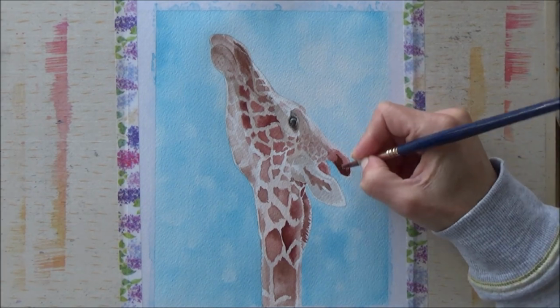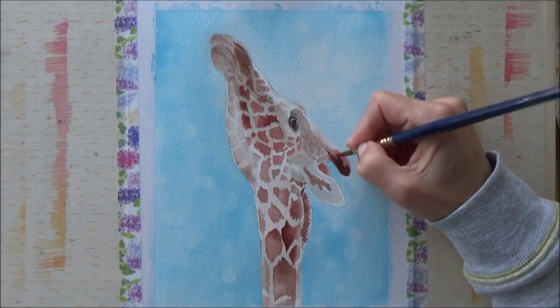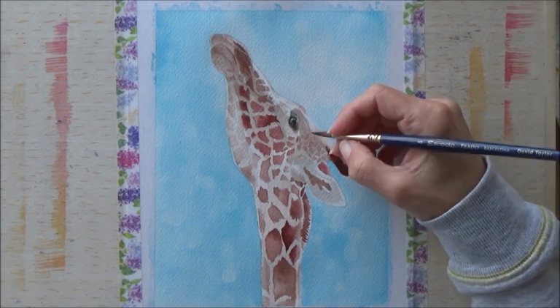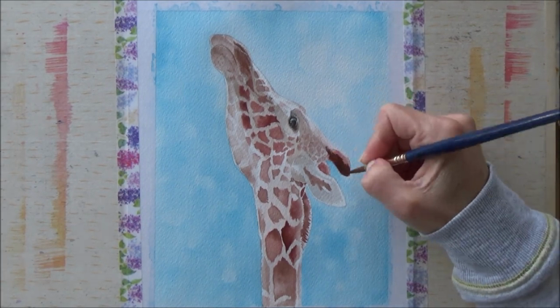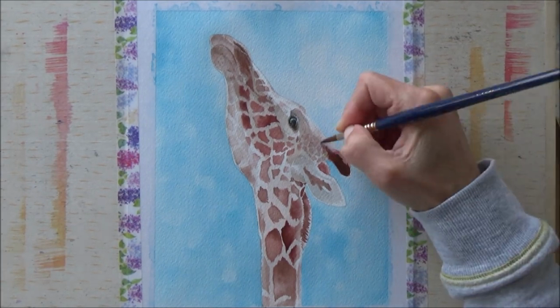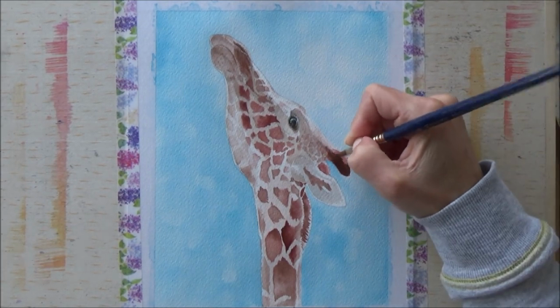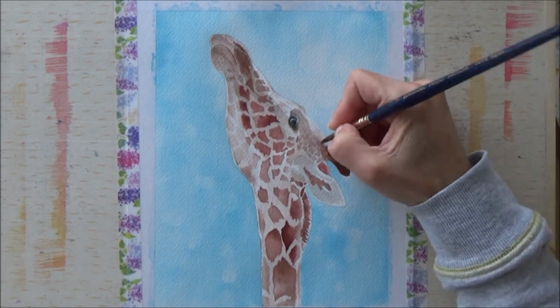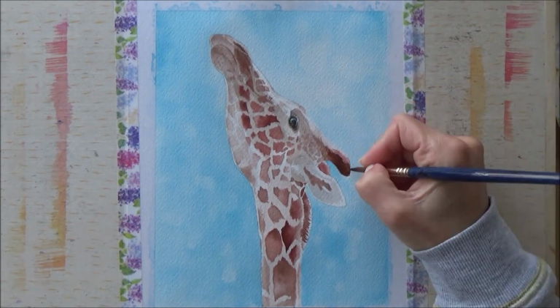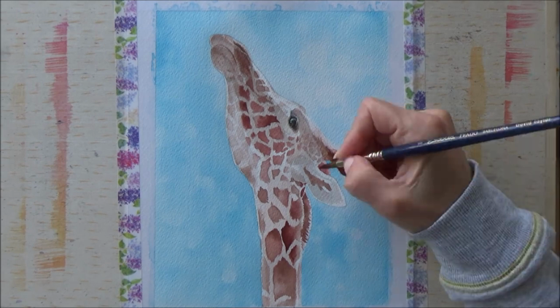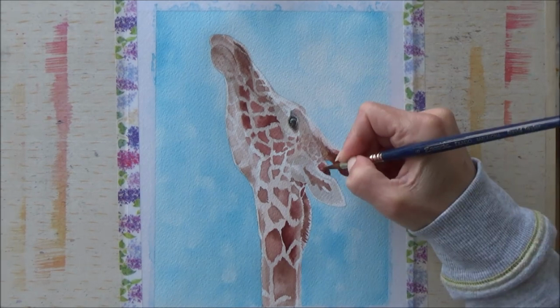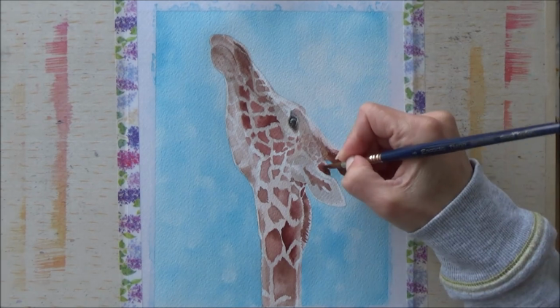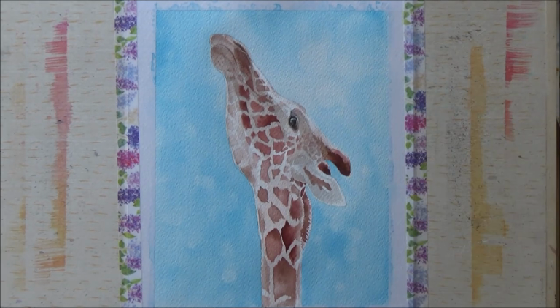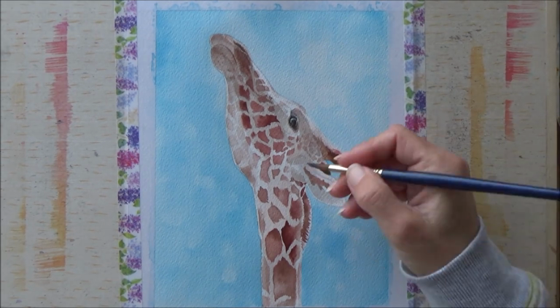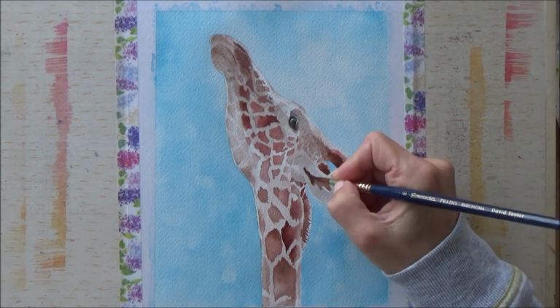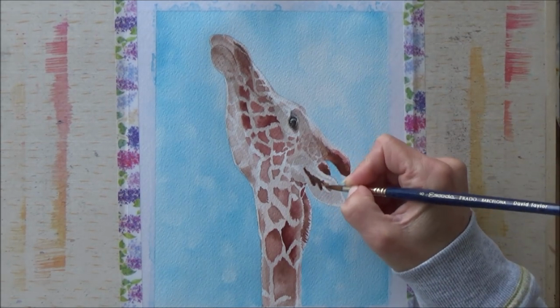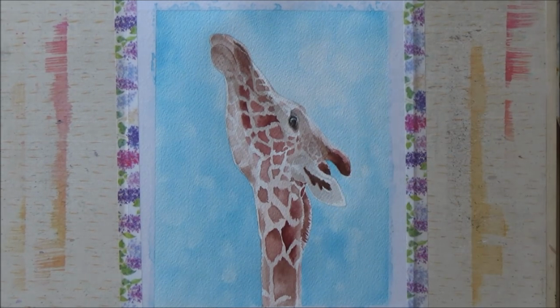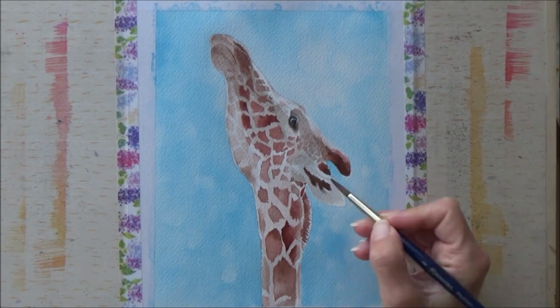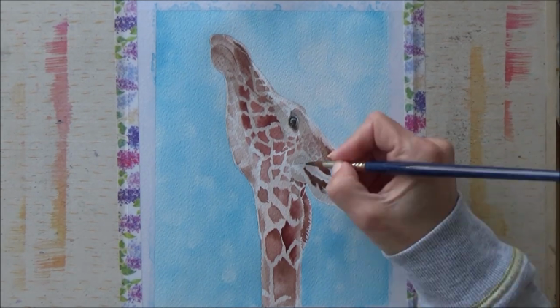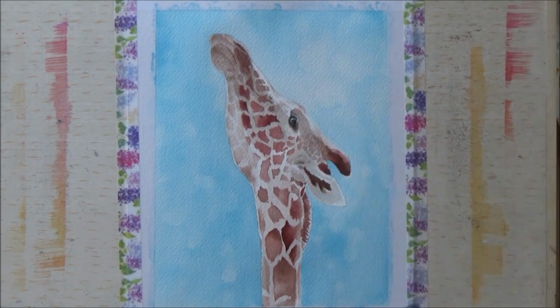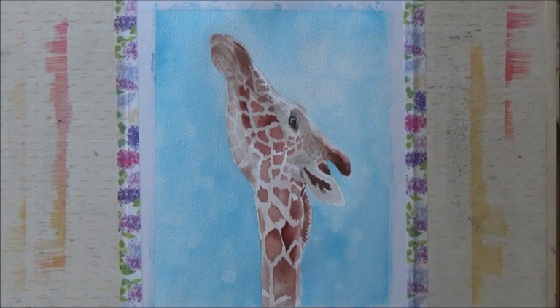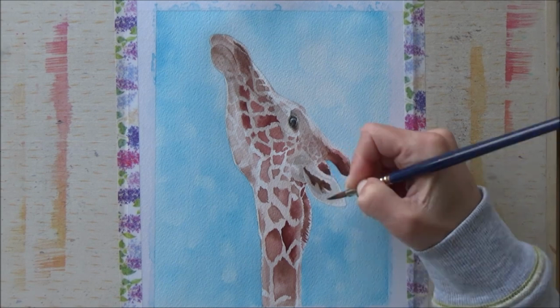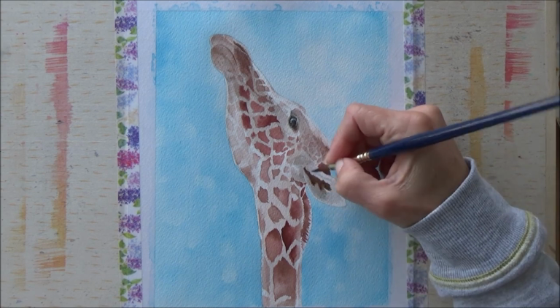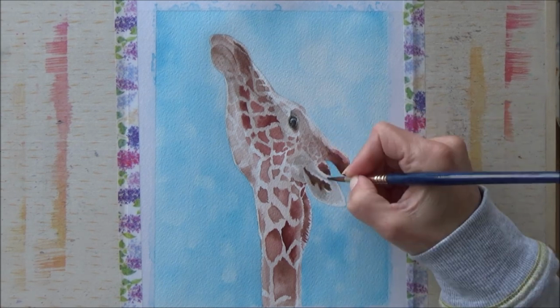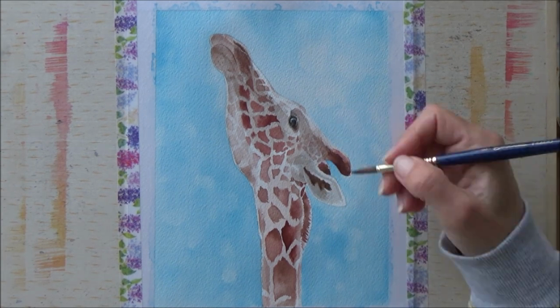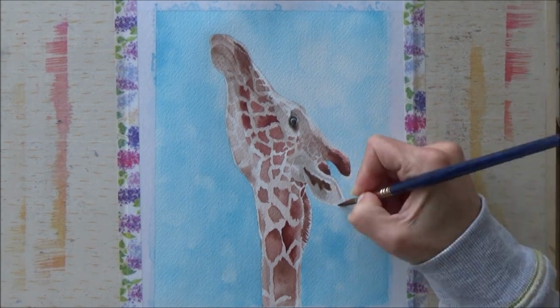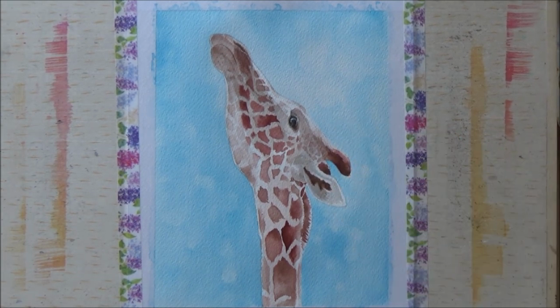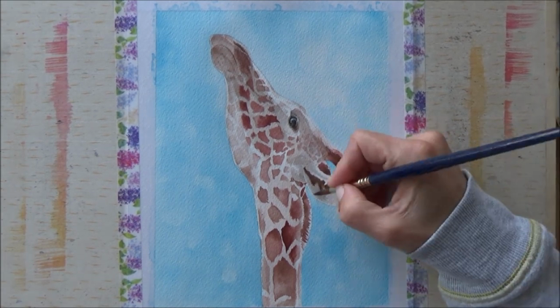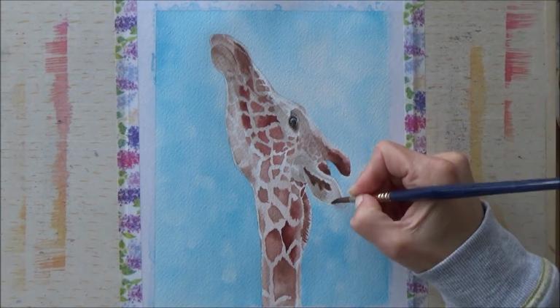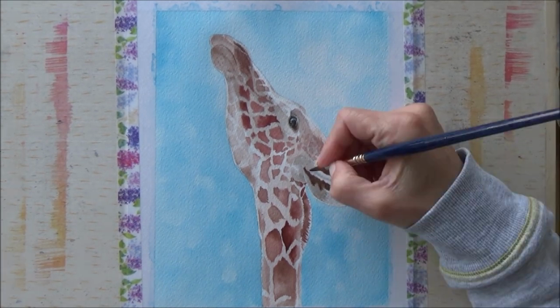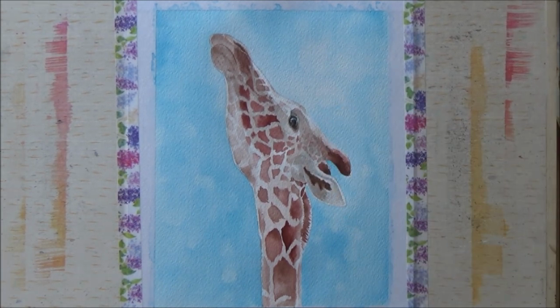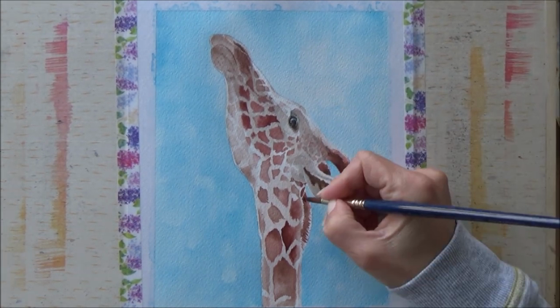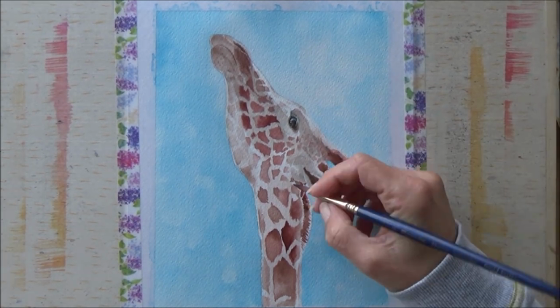With the first layer down, I then started to add another layer going slightly darker, just filling in the darkest areas — inside his ear and on the horn there as well.